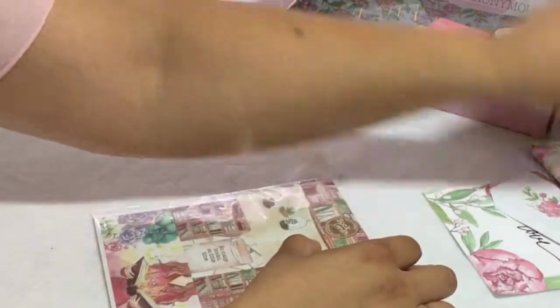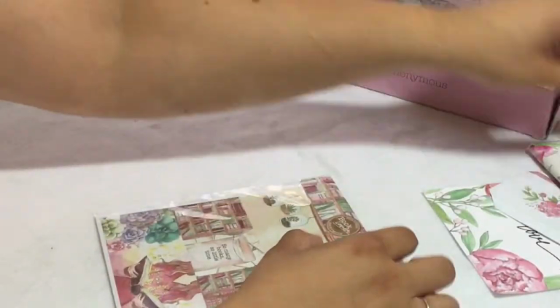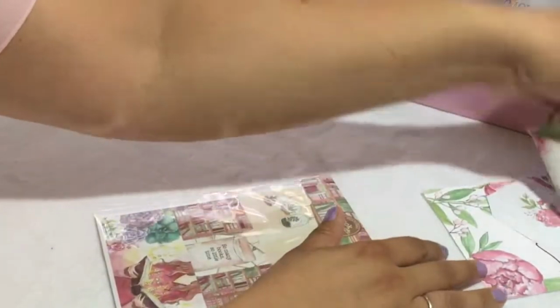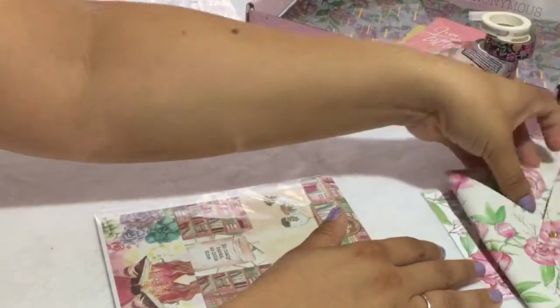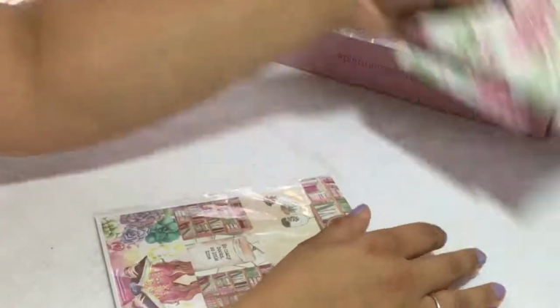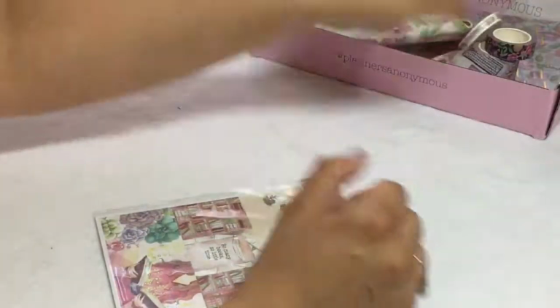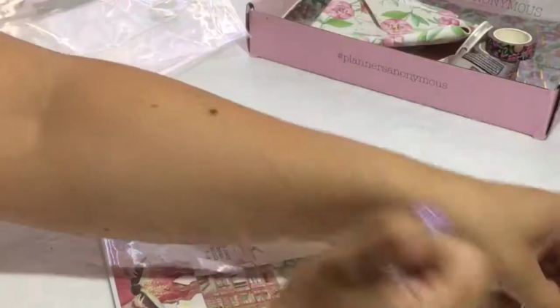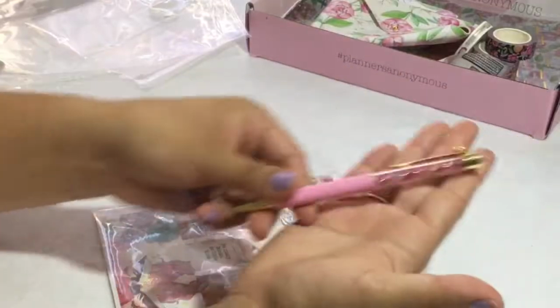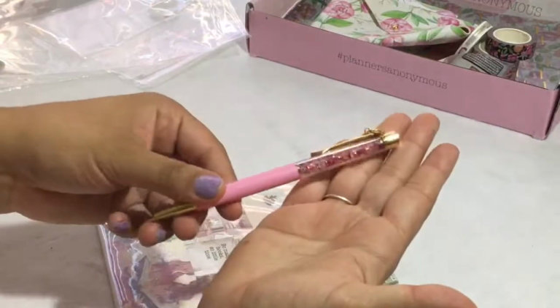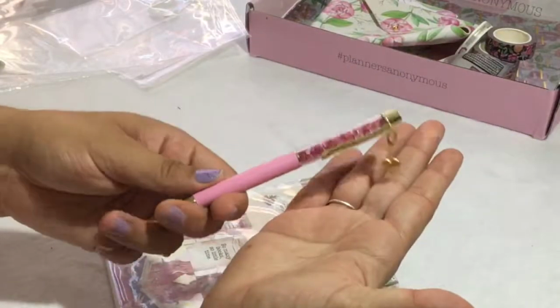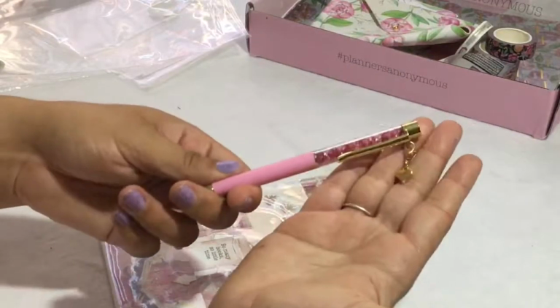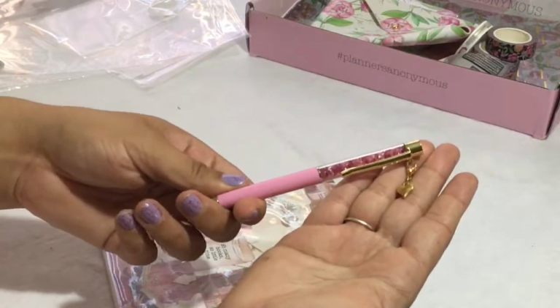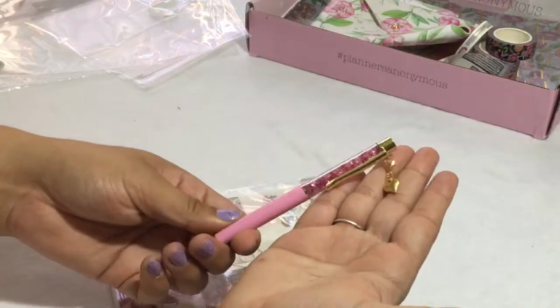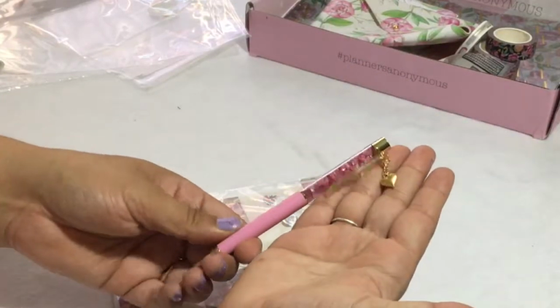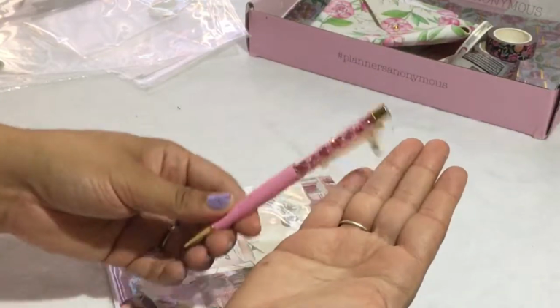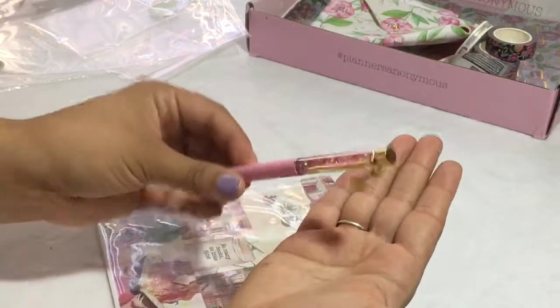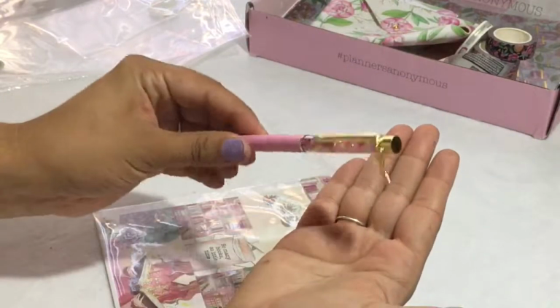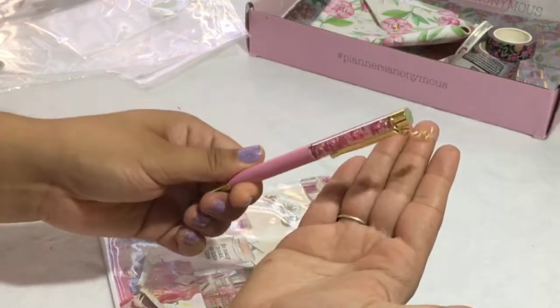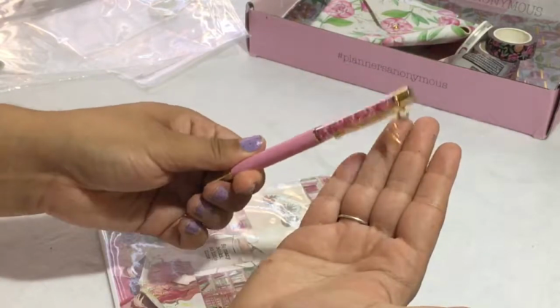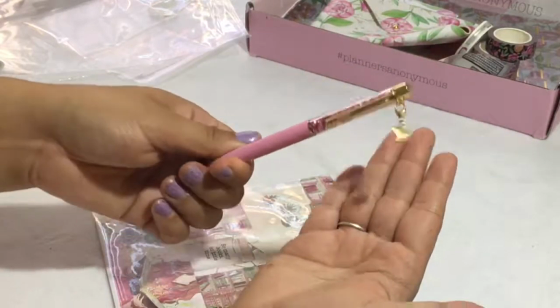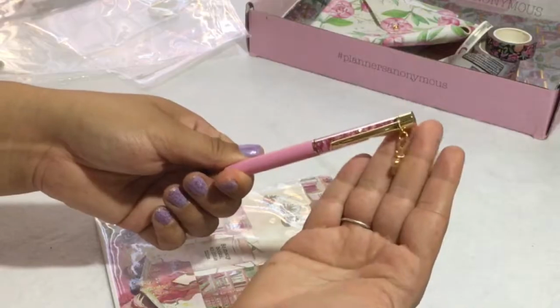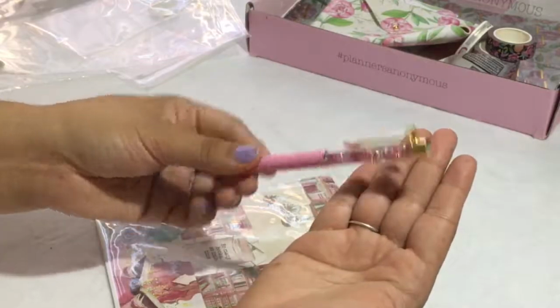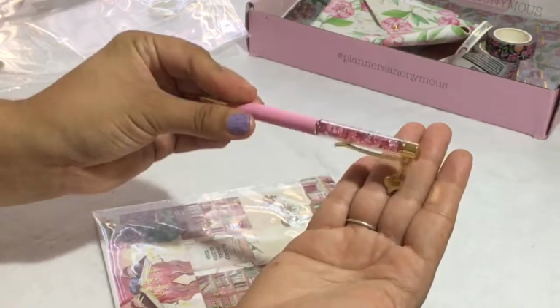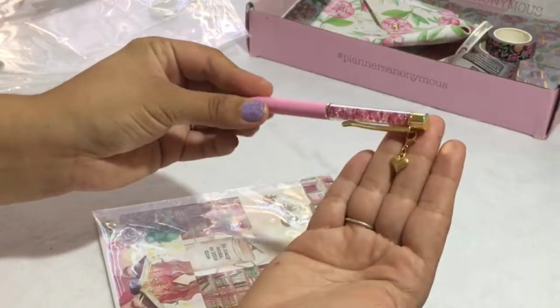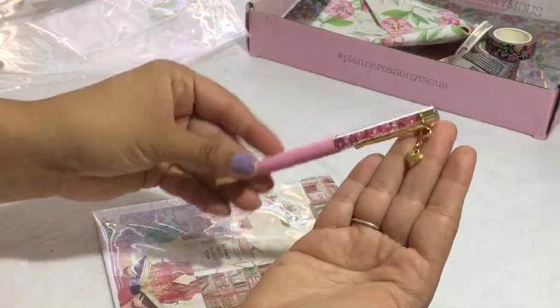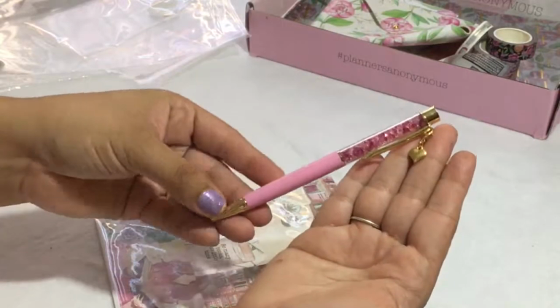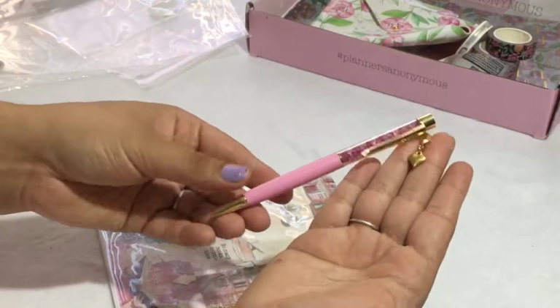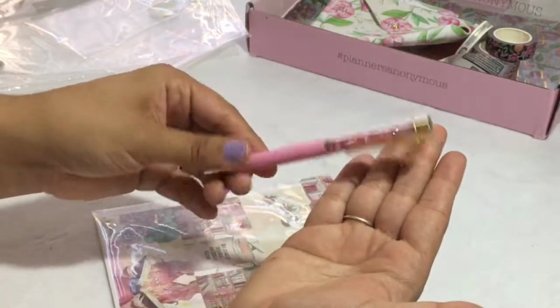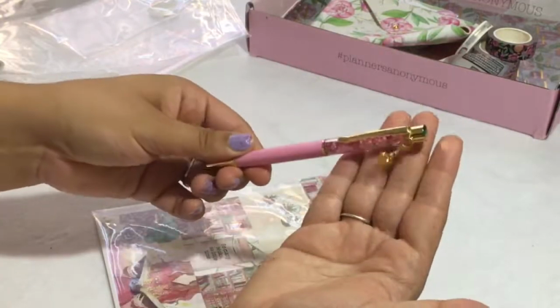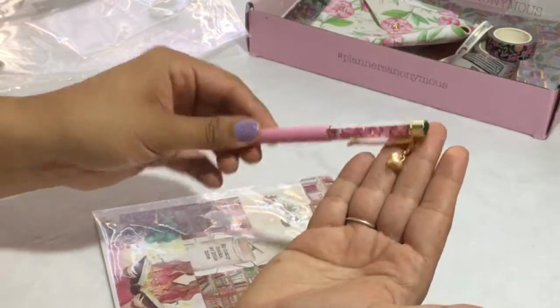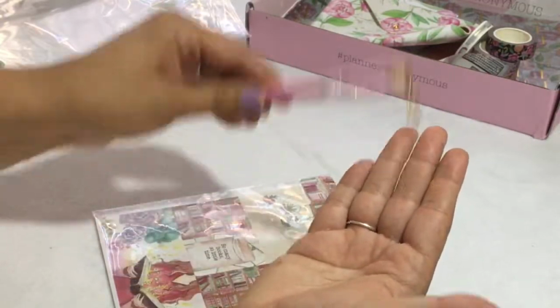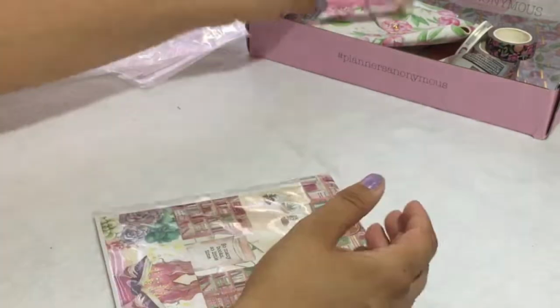Let's appreciate the pen a little bit — it didn't get enough credit. I don't have any pens like this, so I'm excited that they're going to start doing the charm ones.